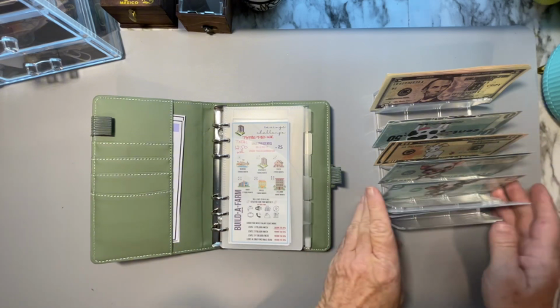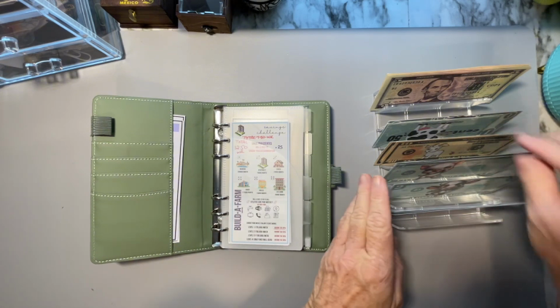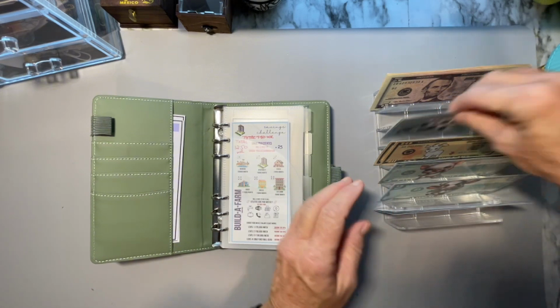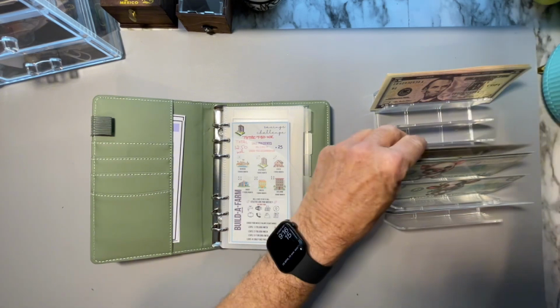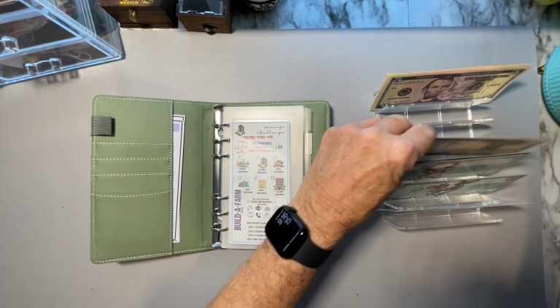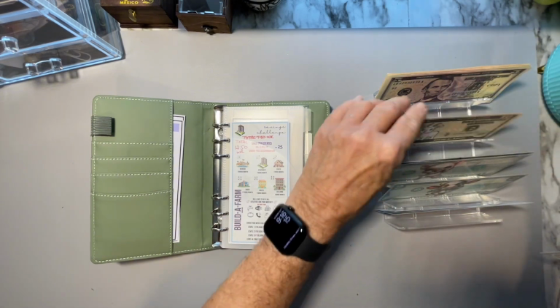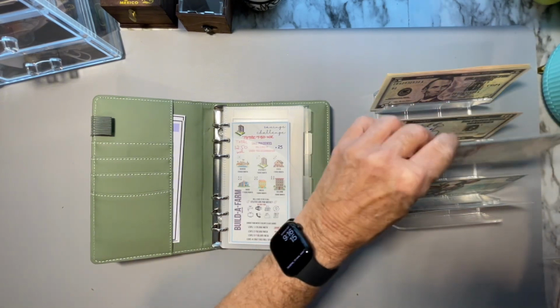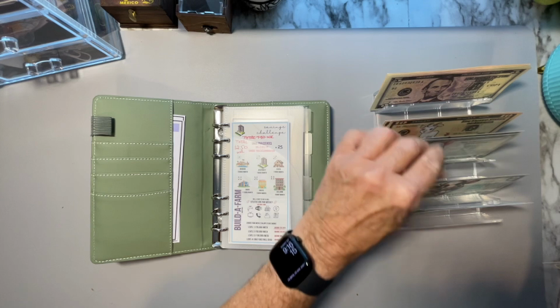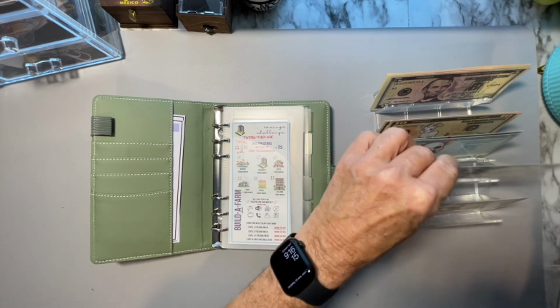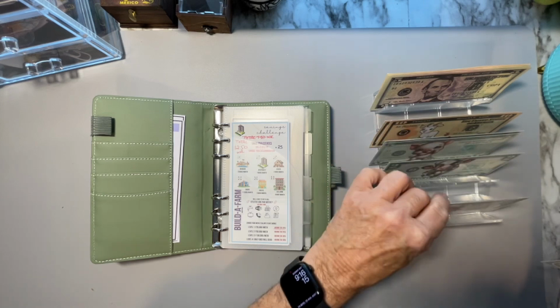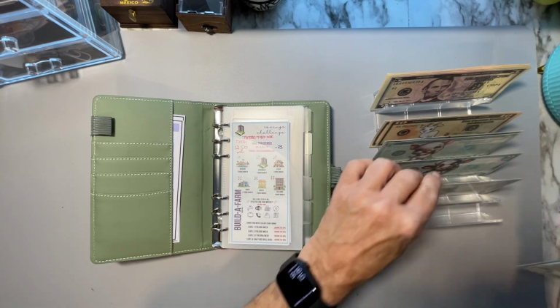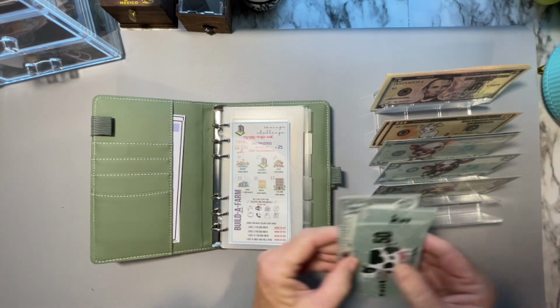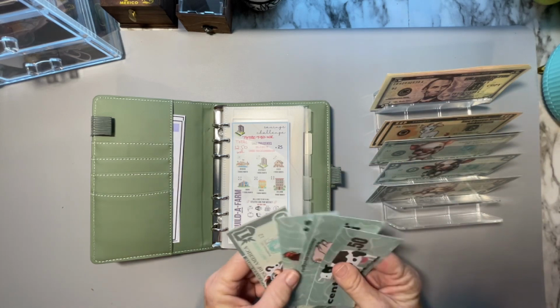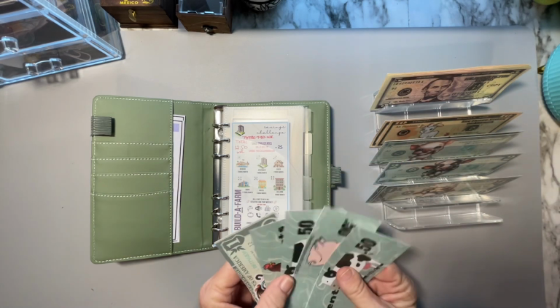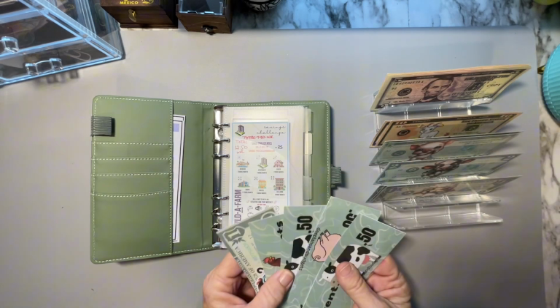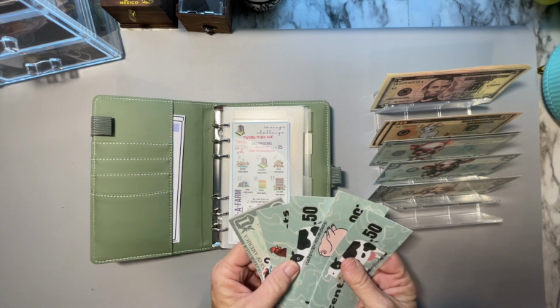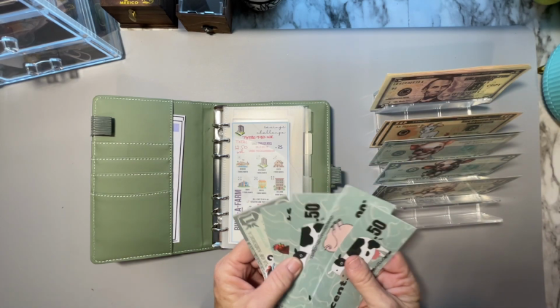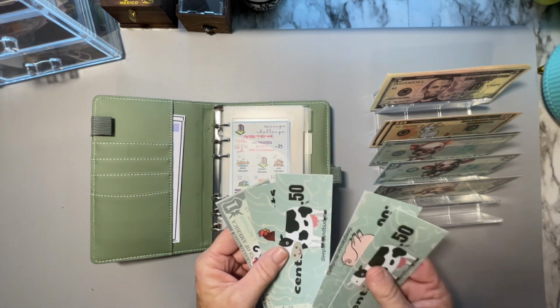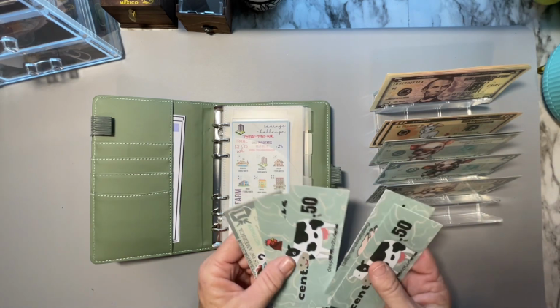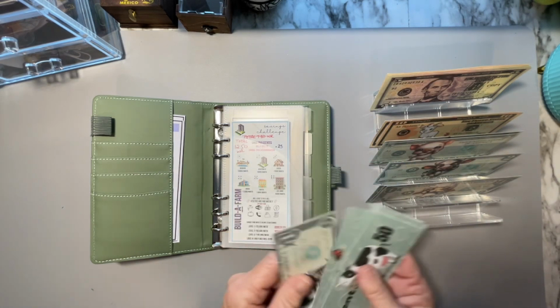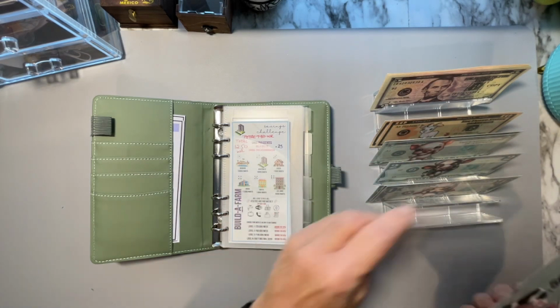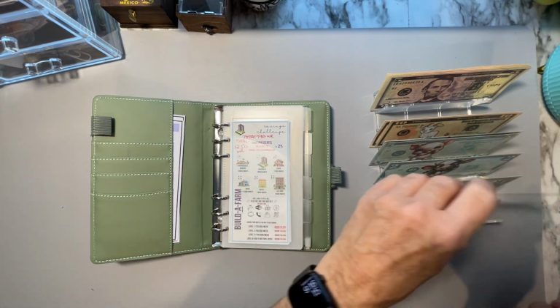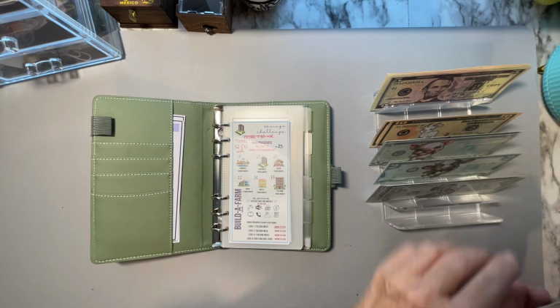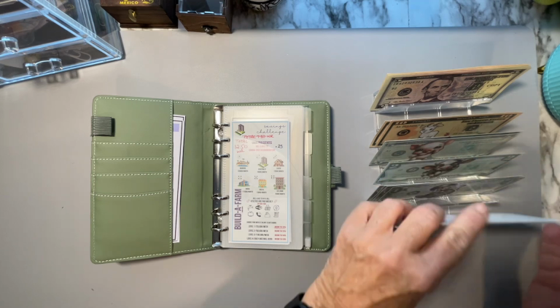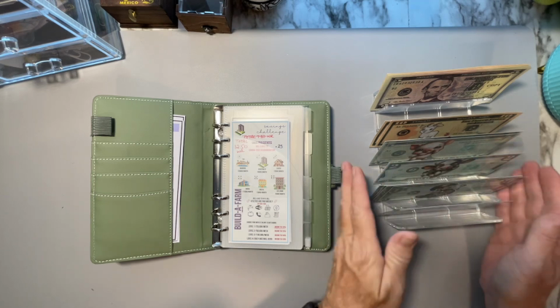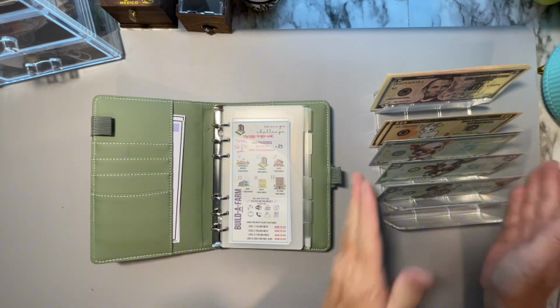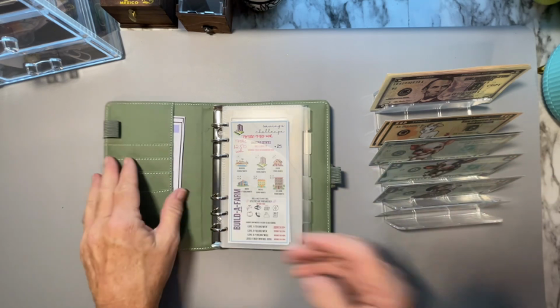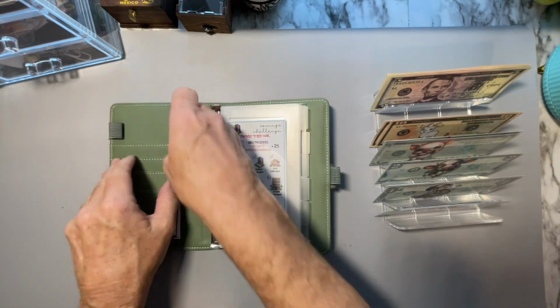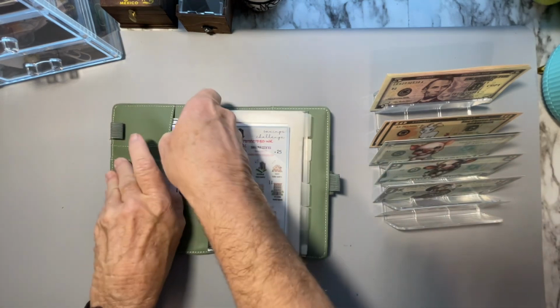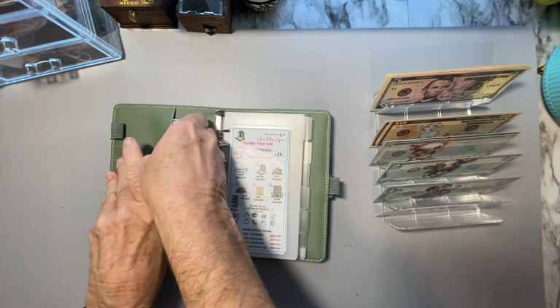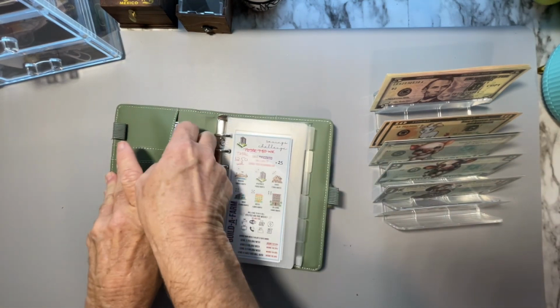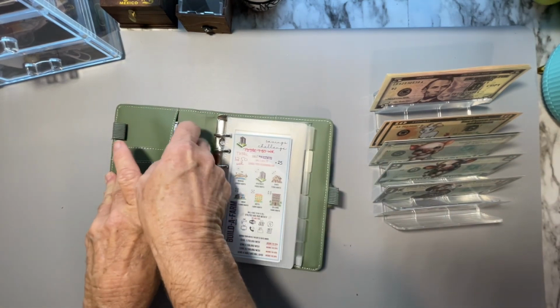And then from last week I had left two — one, two, and three dollars. I need these 50 cent pieces for some of the challenges.